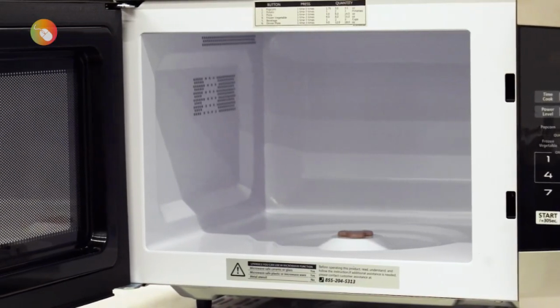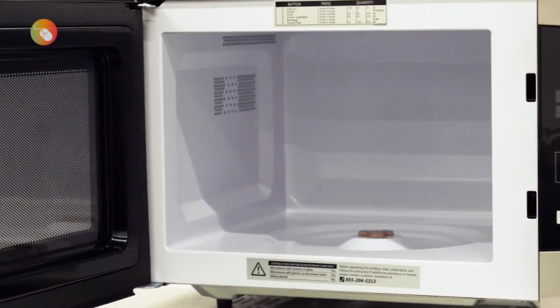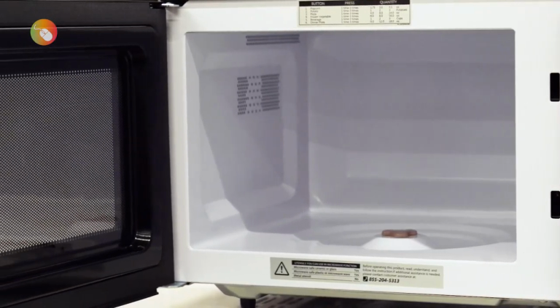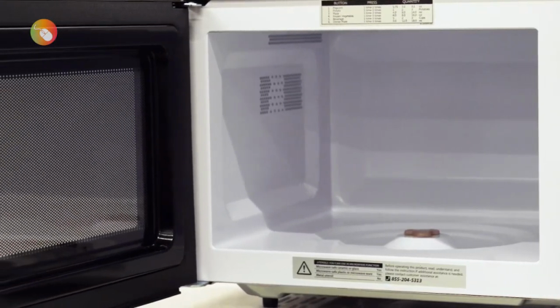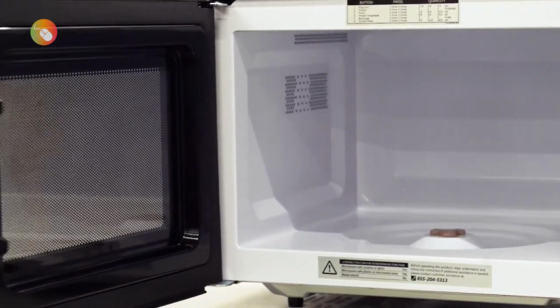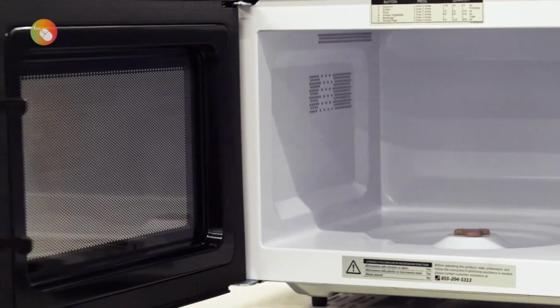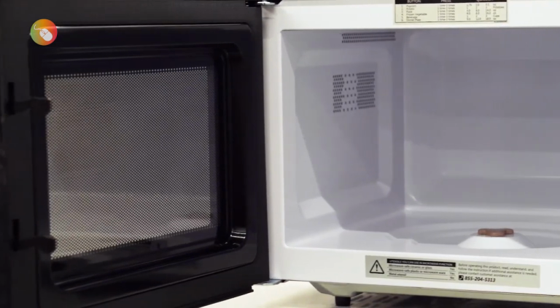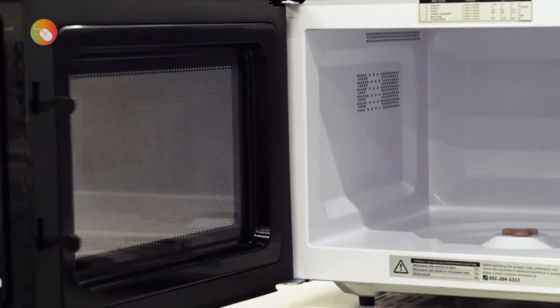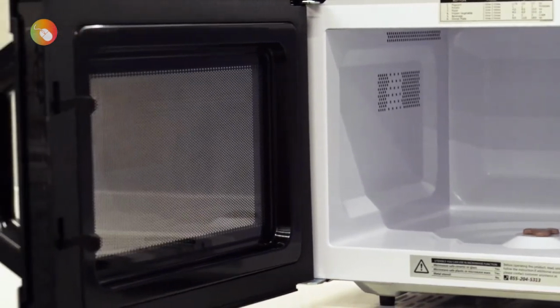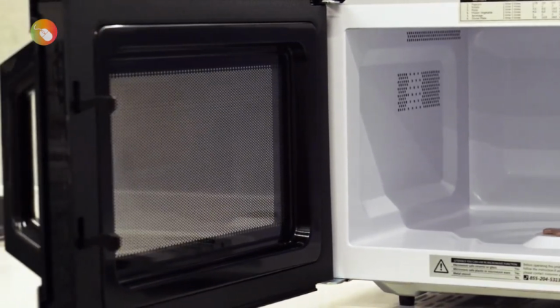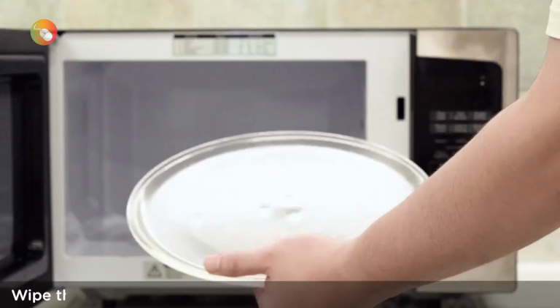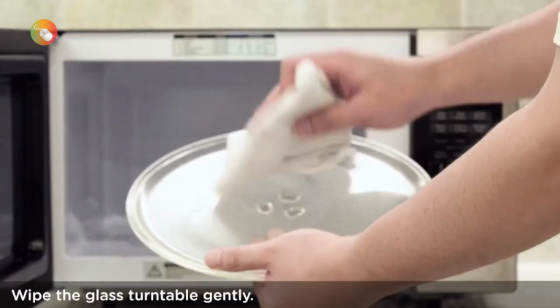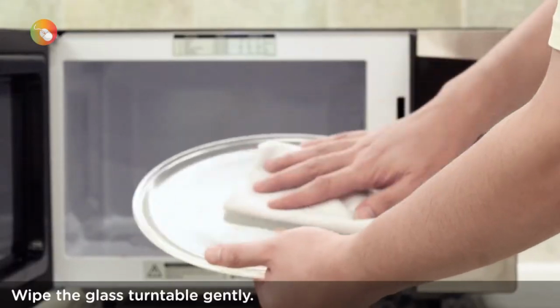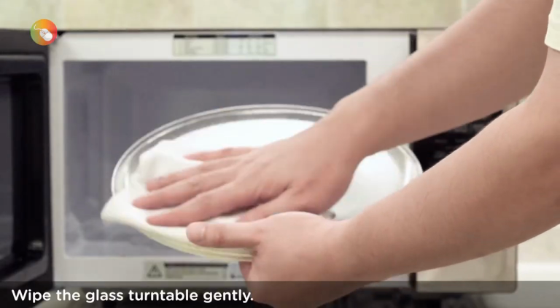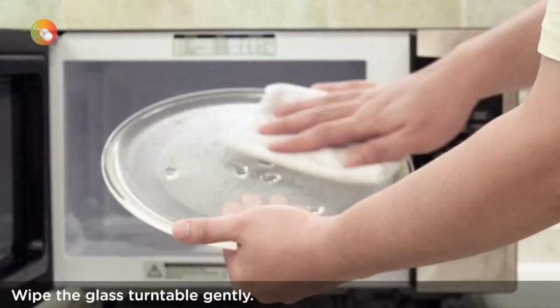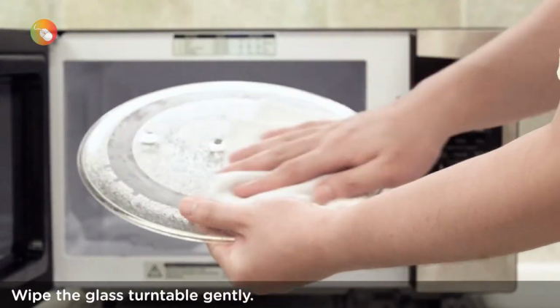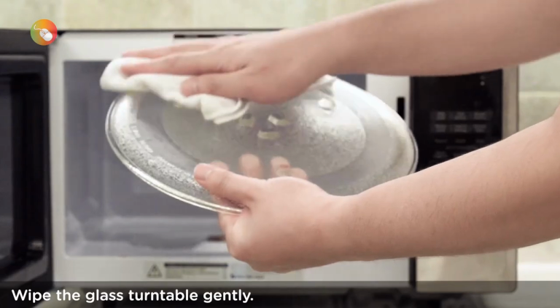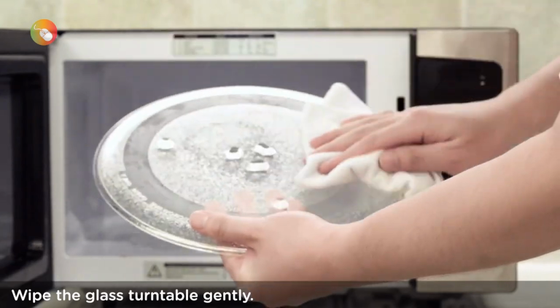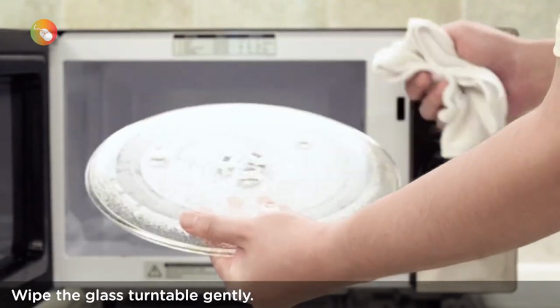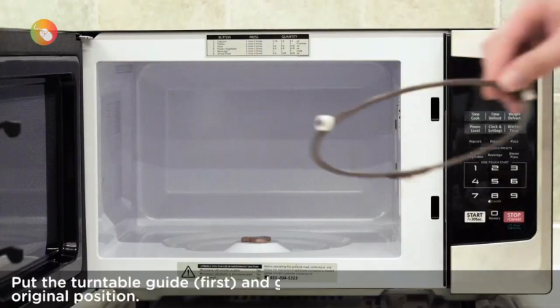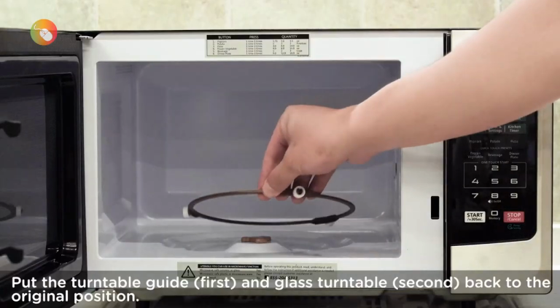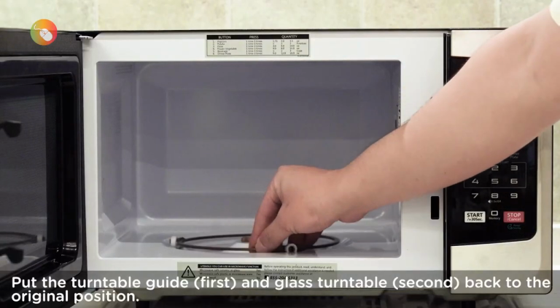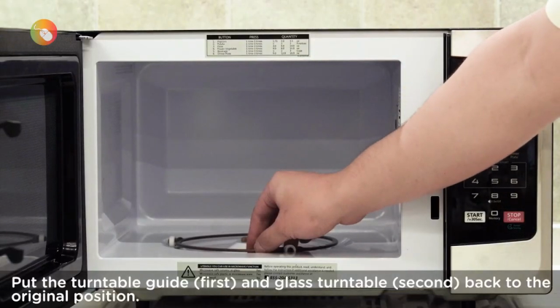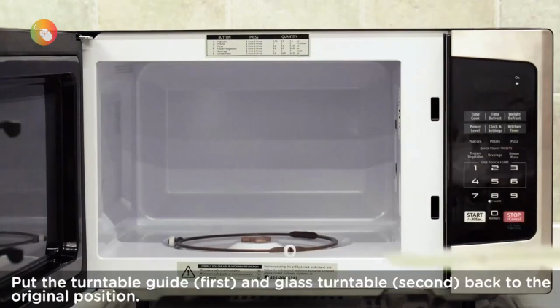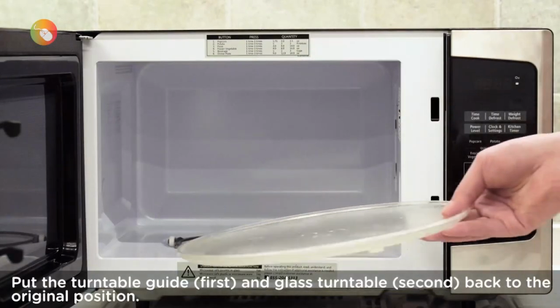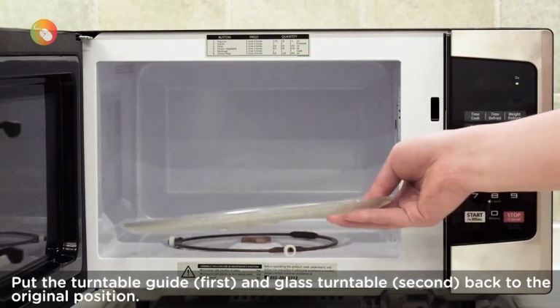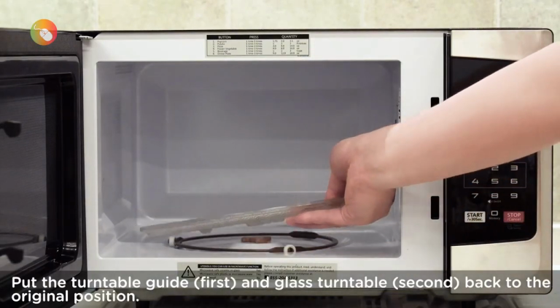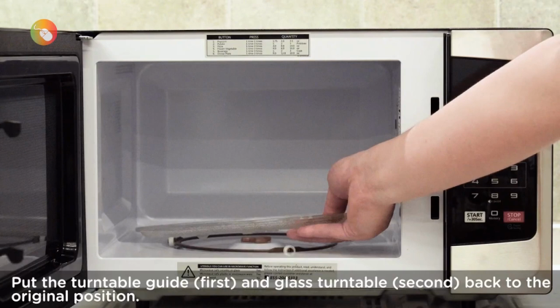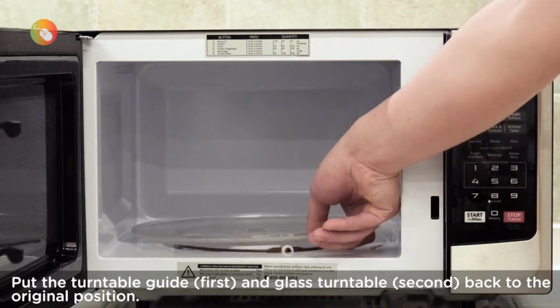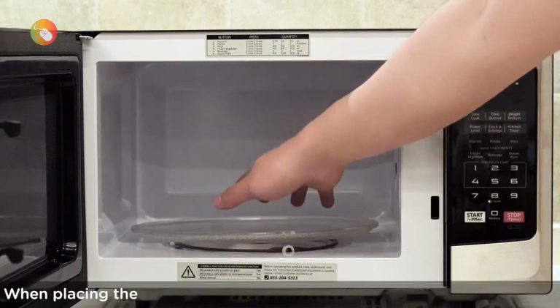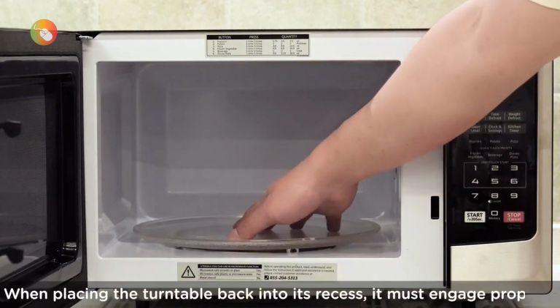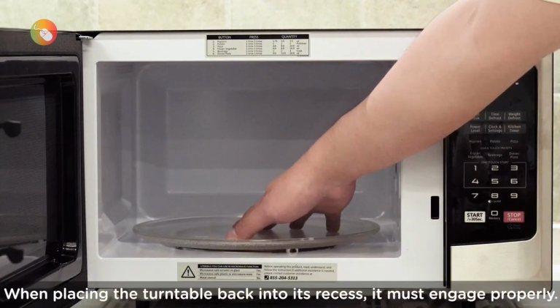At 1.2 cubic feet and 1,100 W, it was right in the middle of all of the models we tested for size and power. It also offers you the option to turn off the display when you're not using the microwave, or mute the beeps when you are cooking.